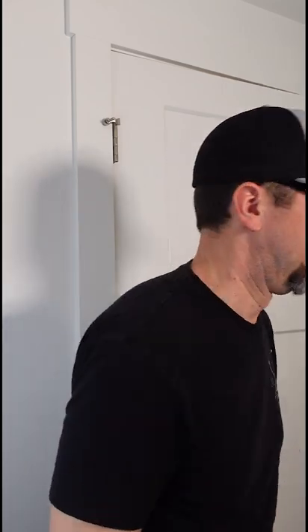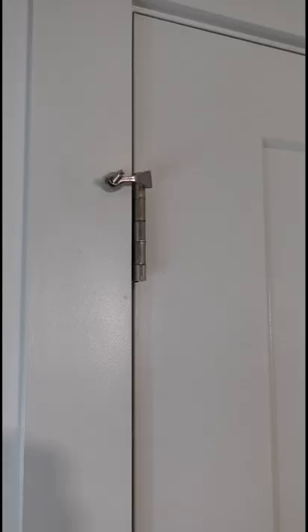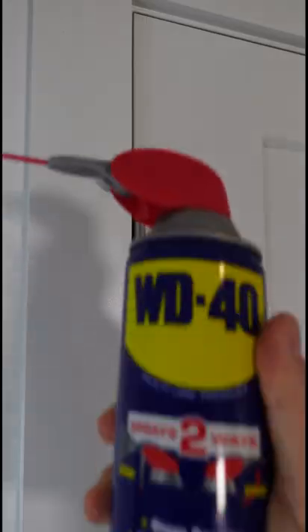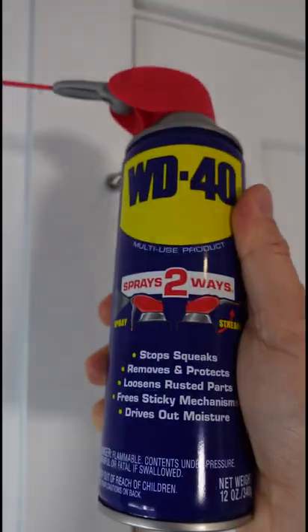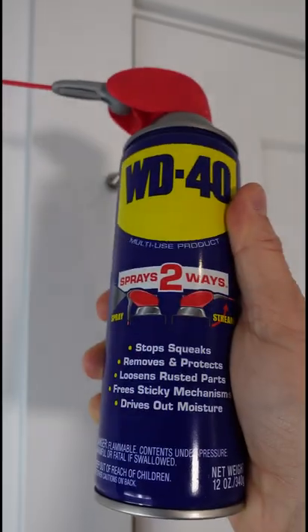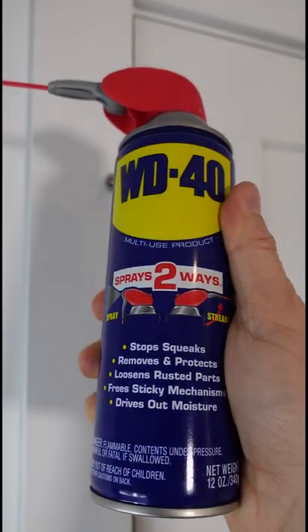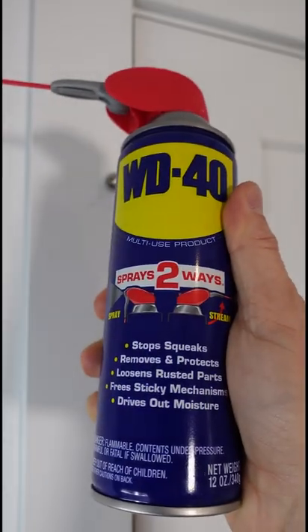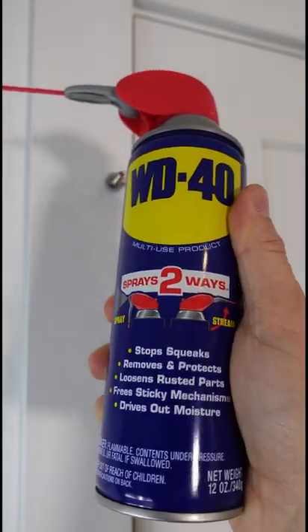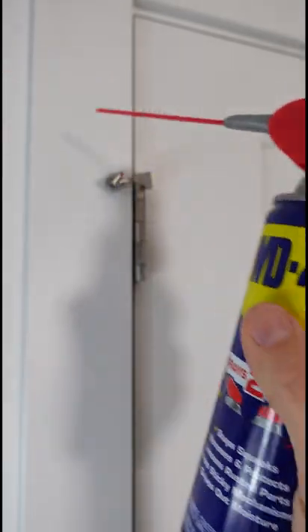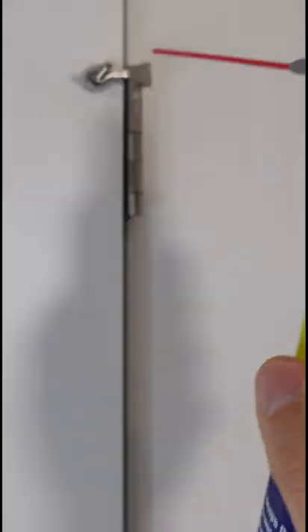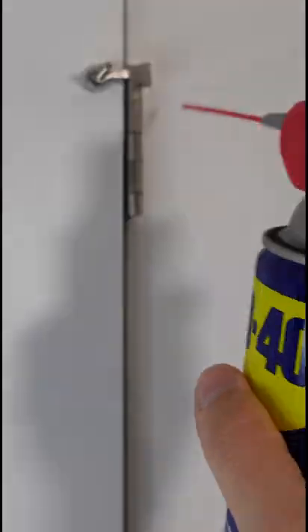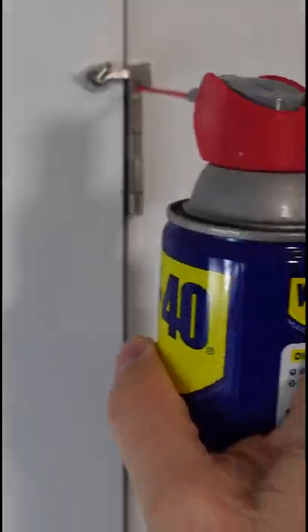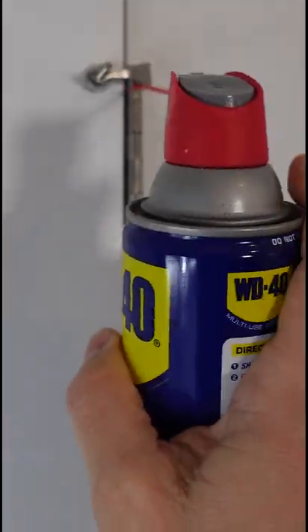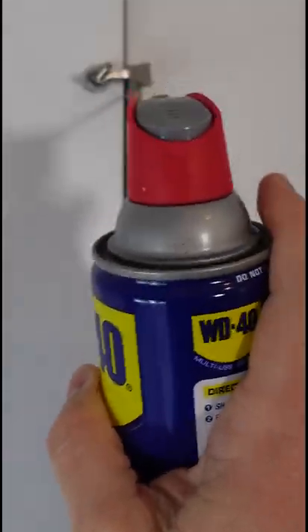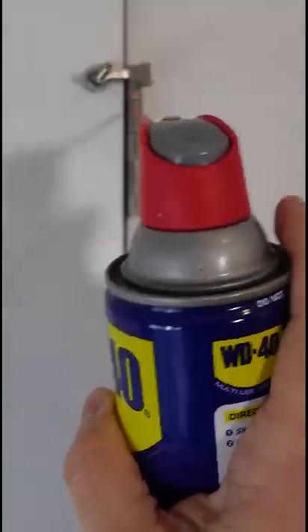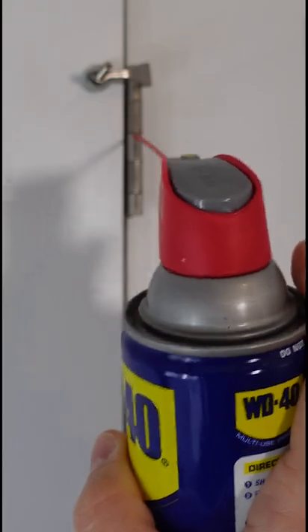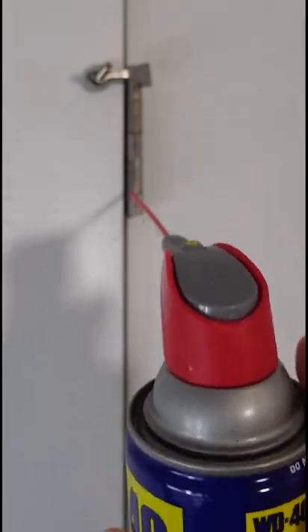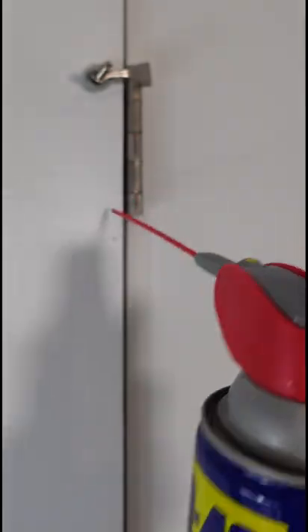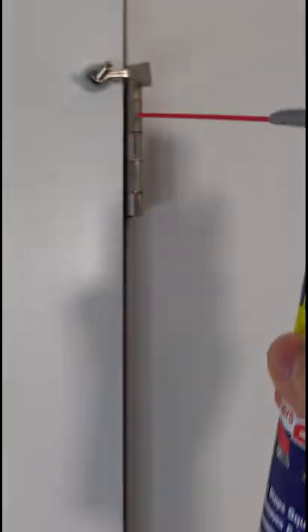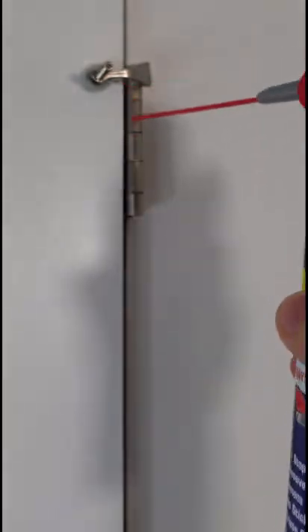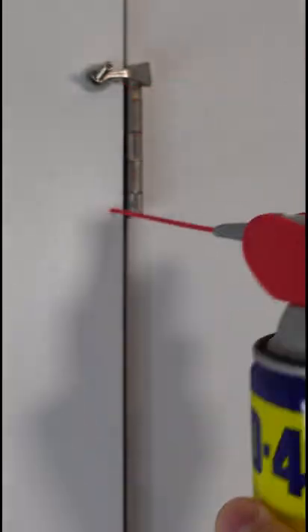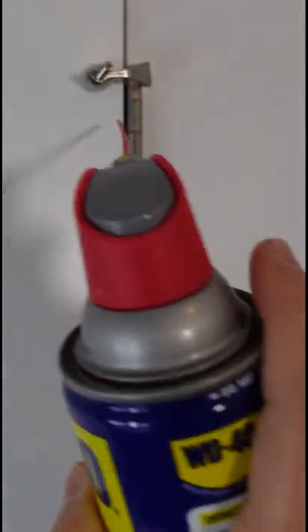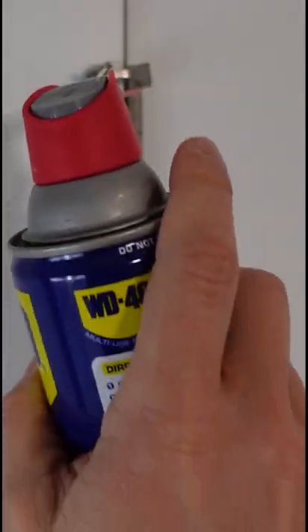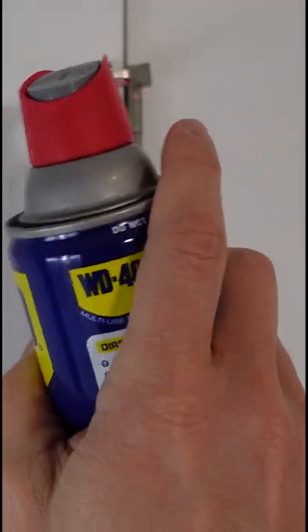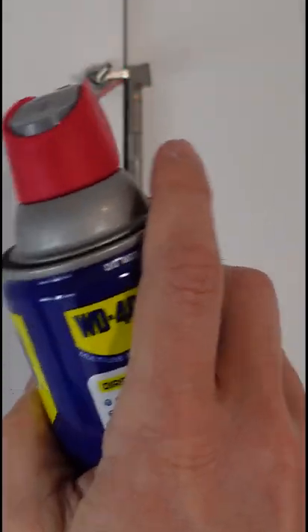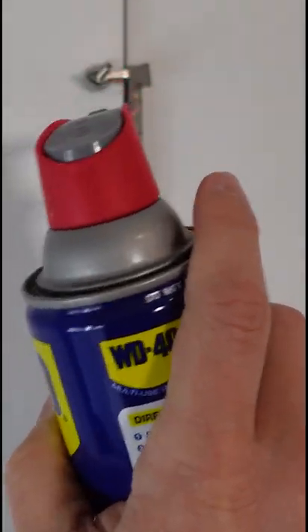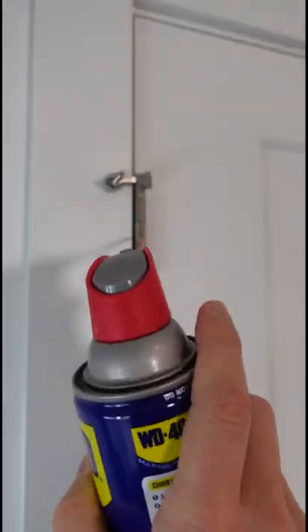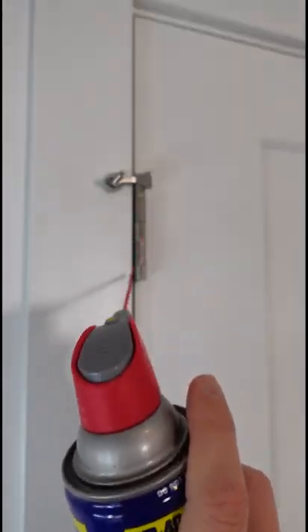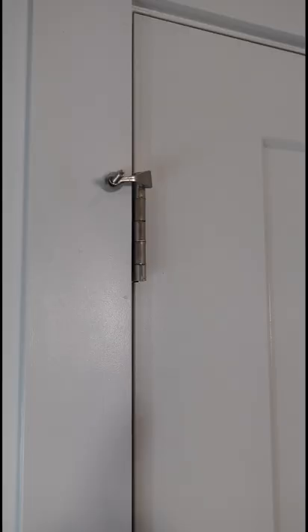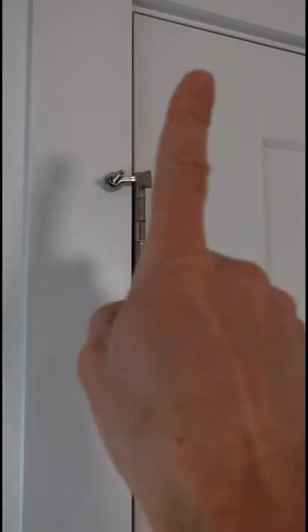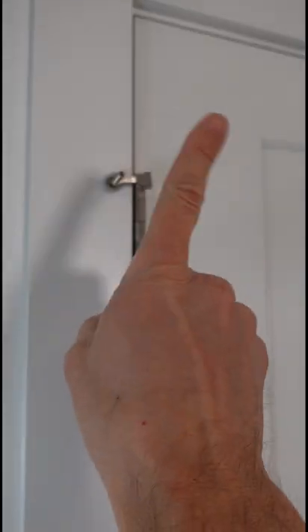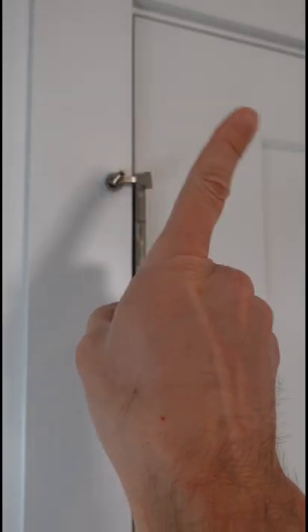You might be tempted to use something like WD-40 and just spray the outside of the hinge. That might work for a little bit, but there is a better option.